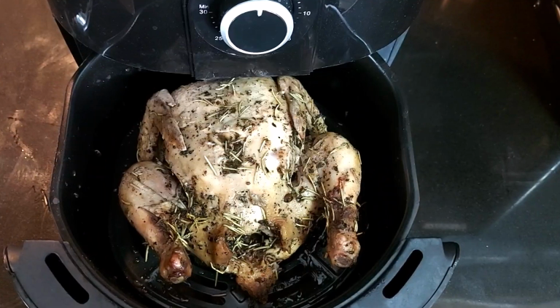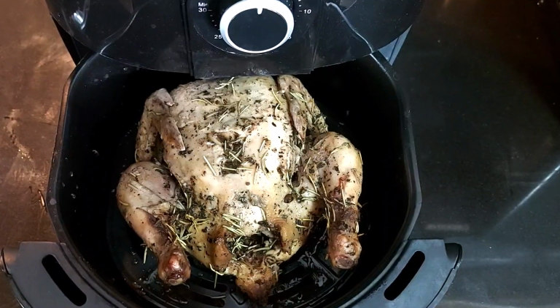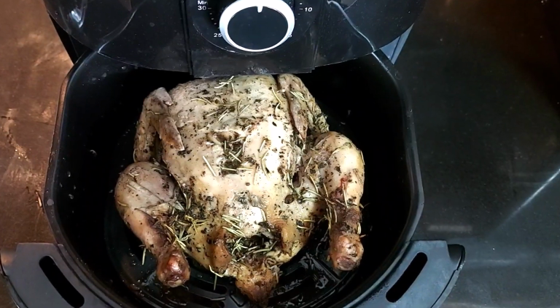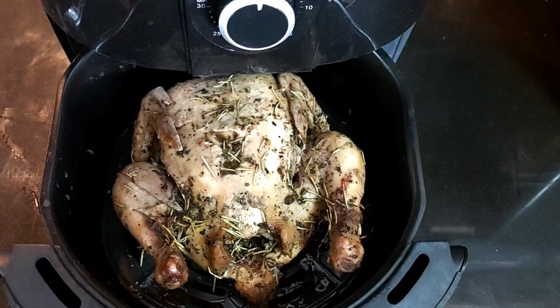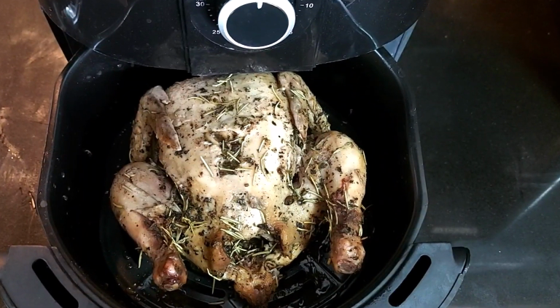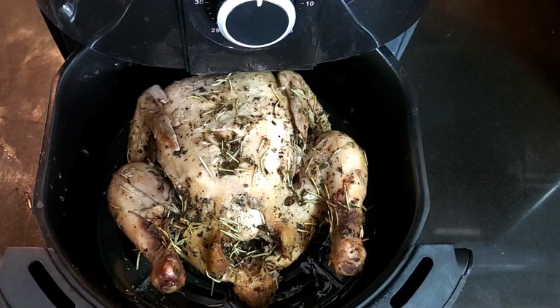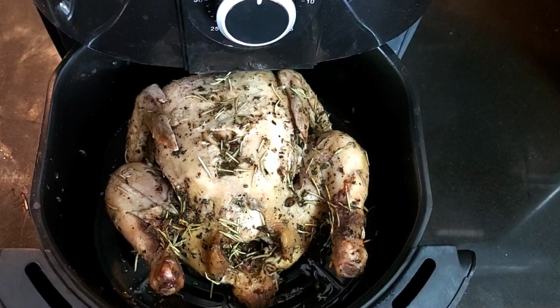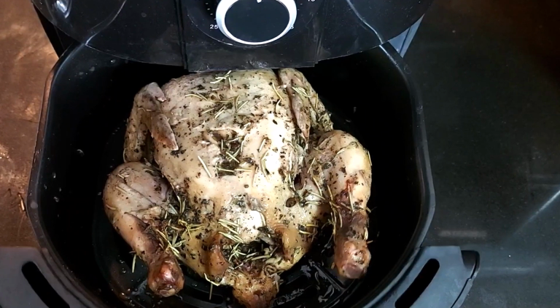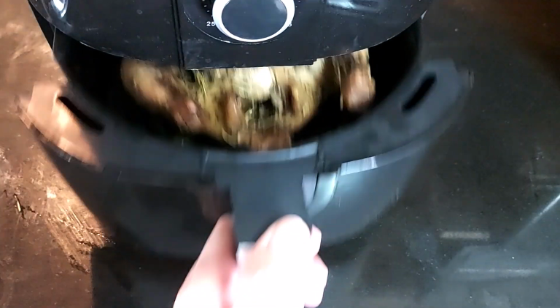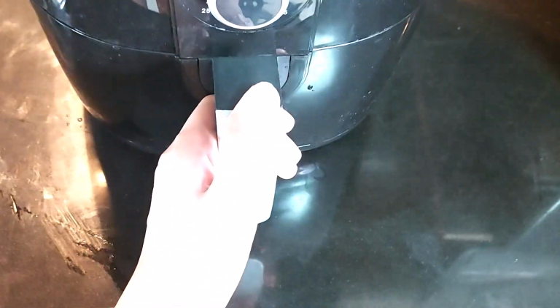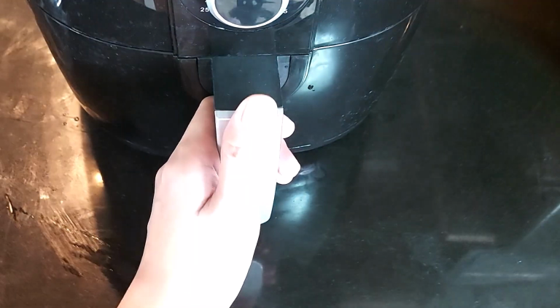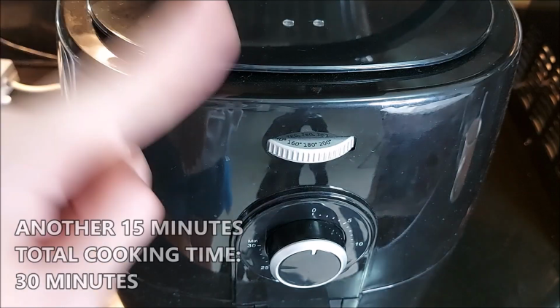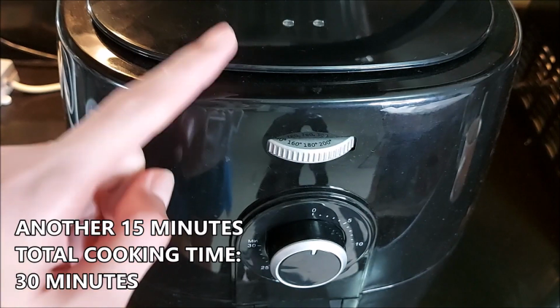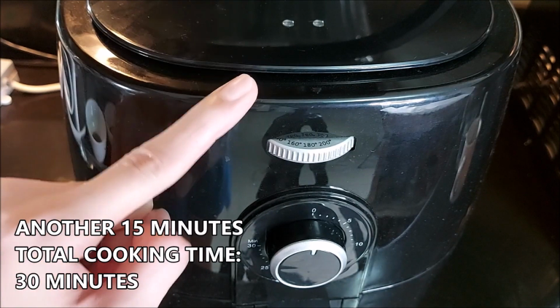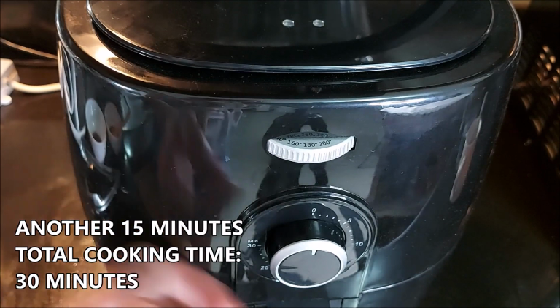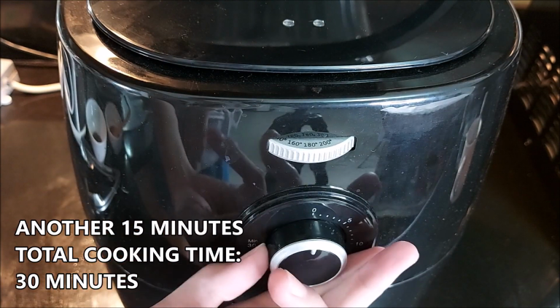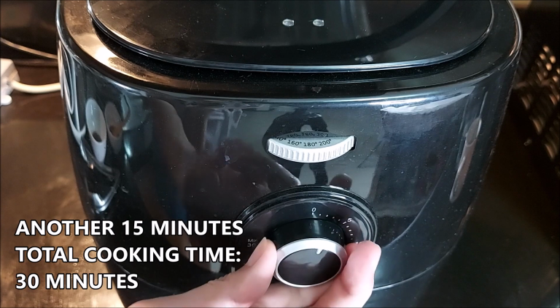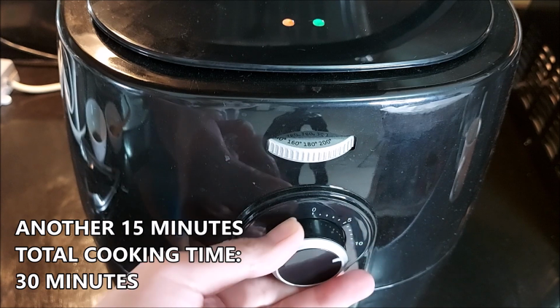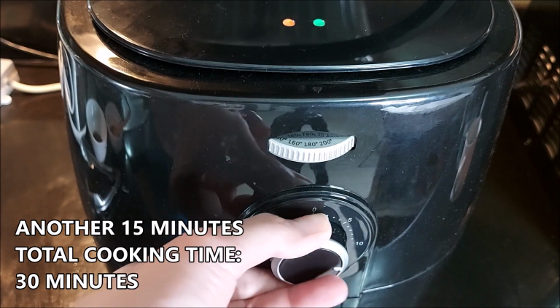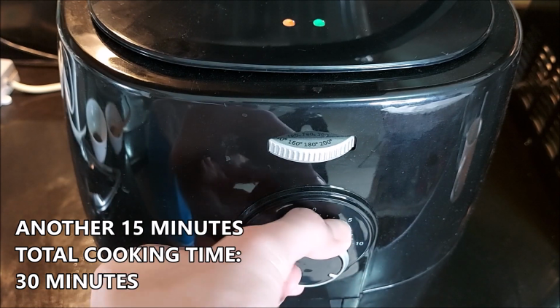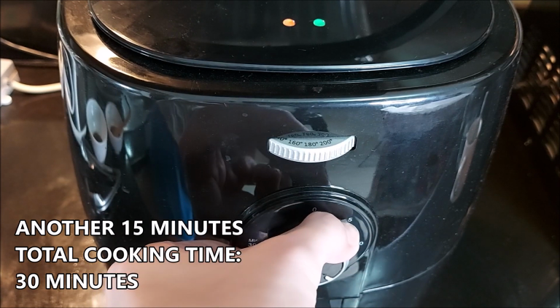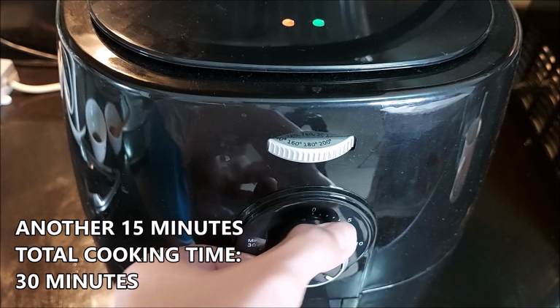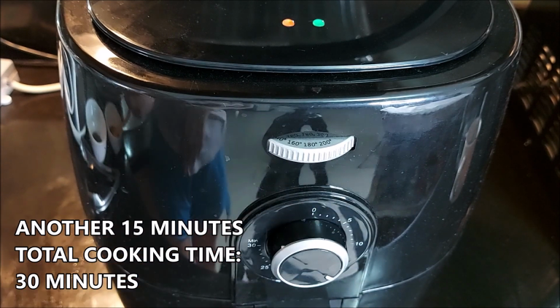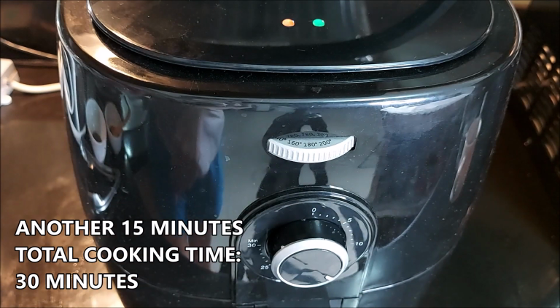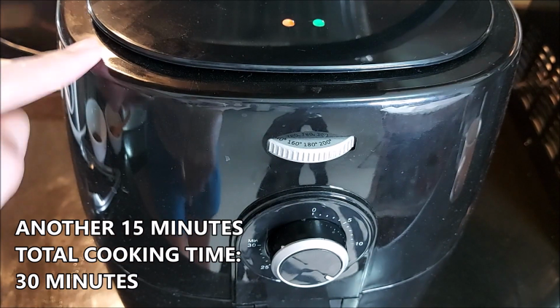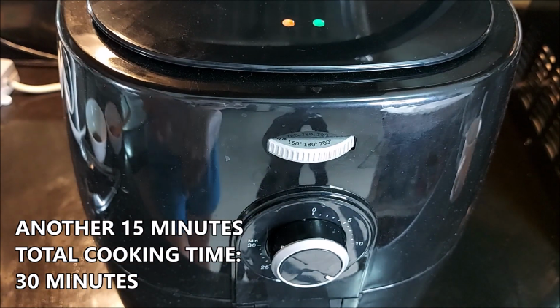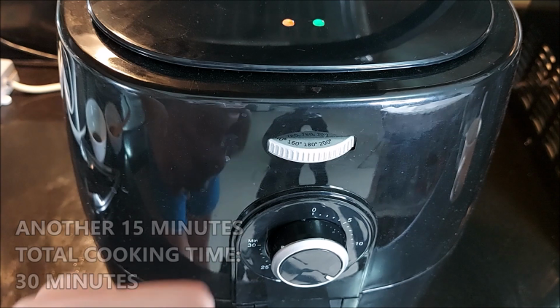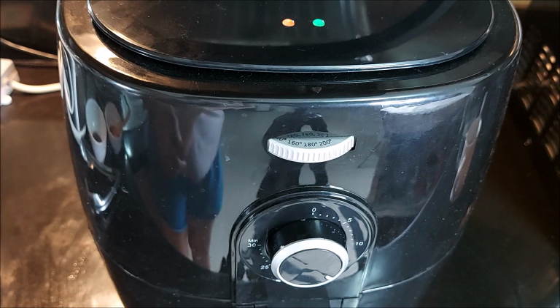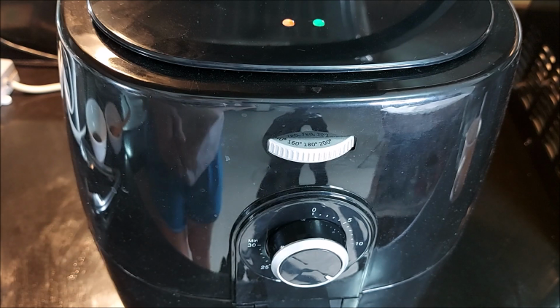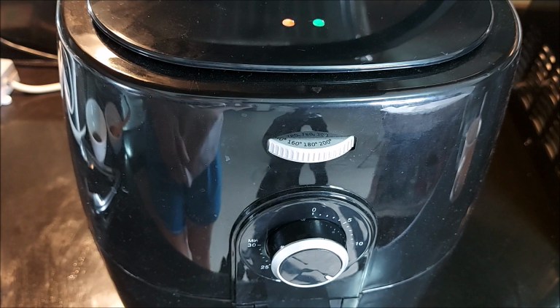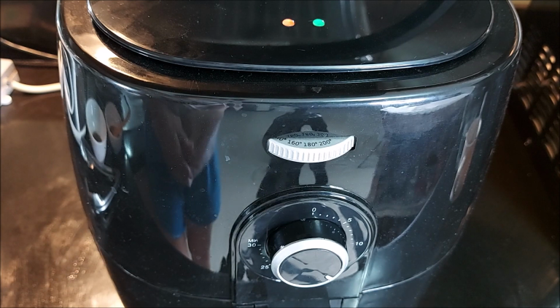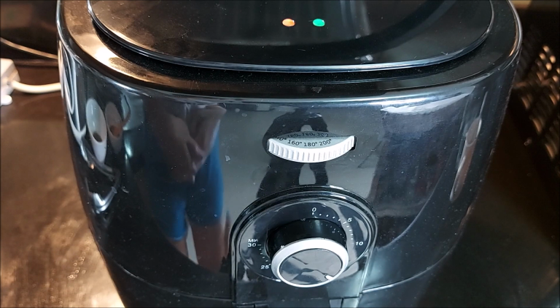Let's do it again — another round. Same temperature, another 15 minutes. And that's also the final 15 minutes. So total cooking time is 30 minutes.